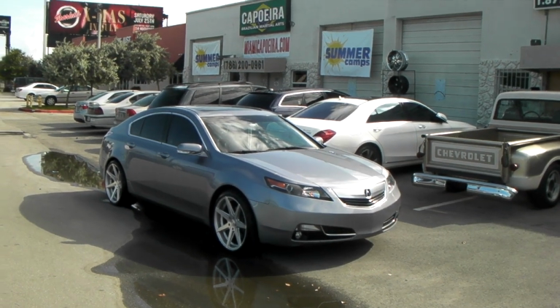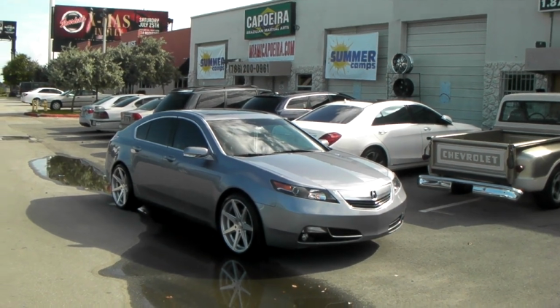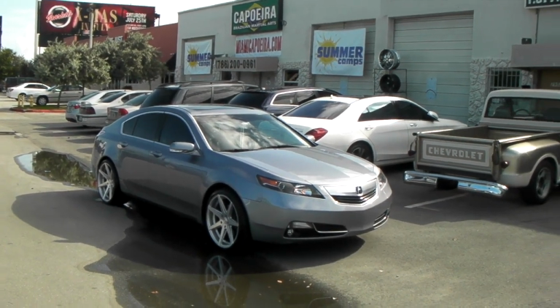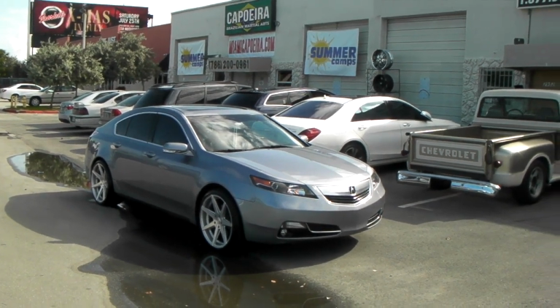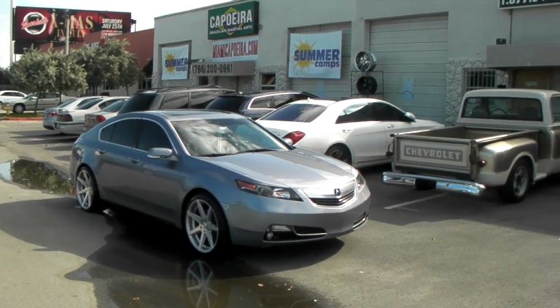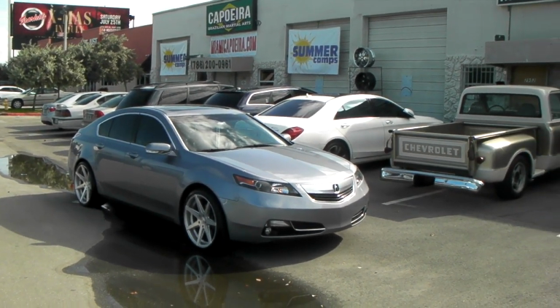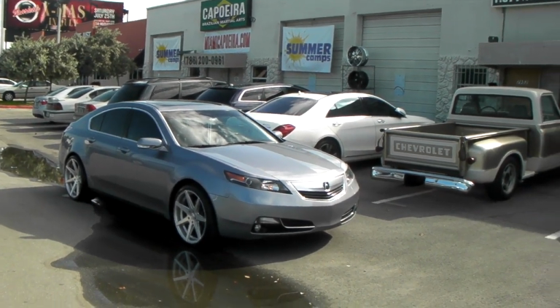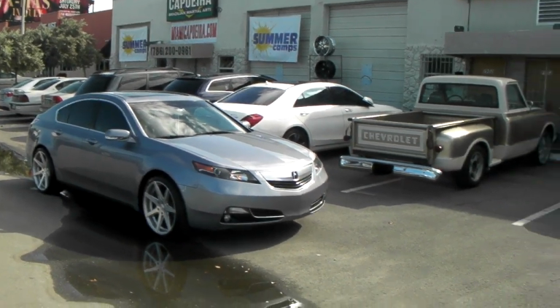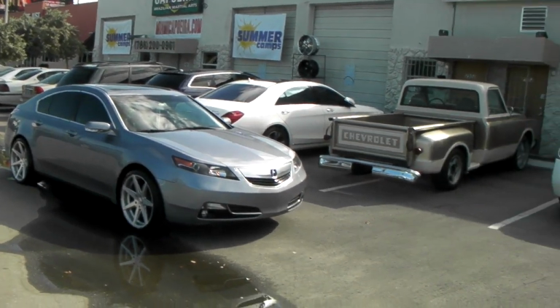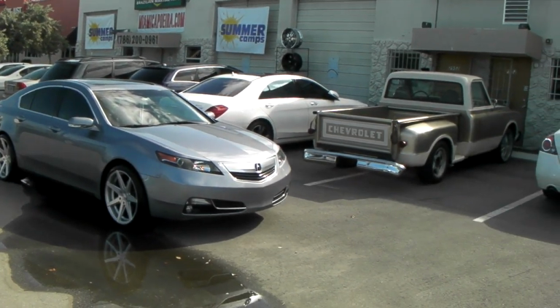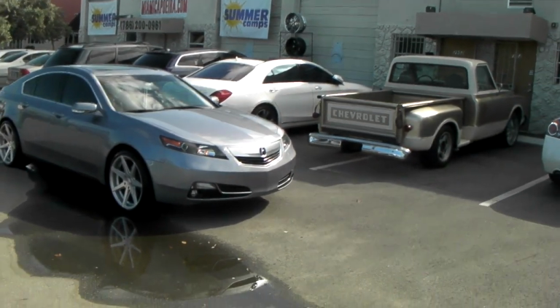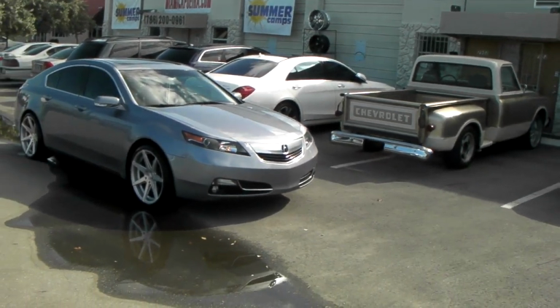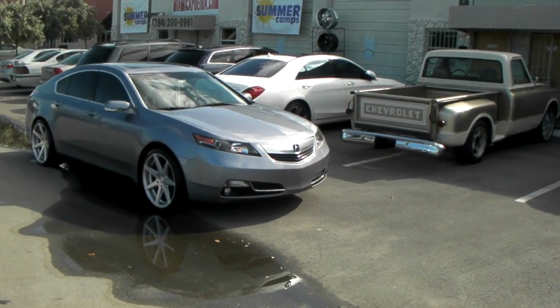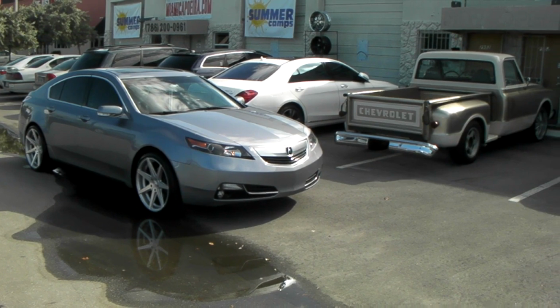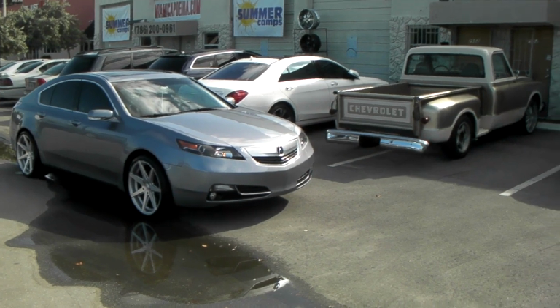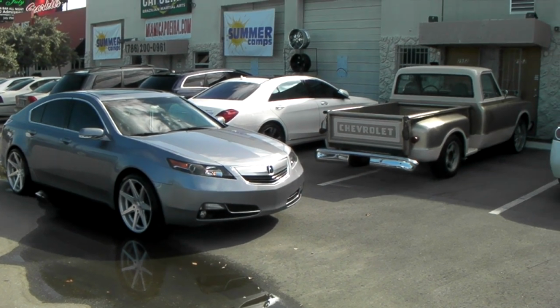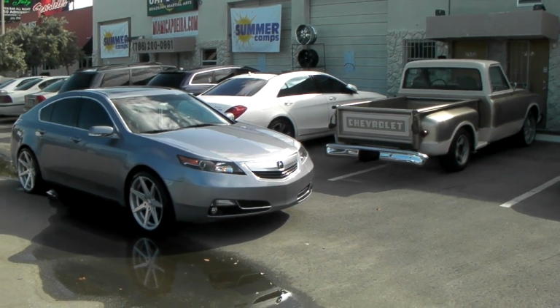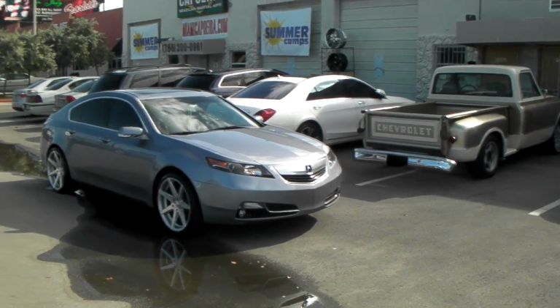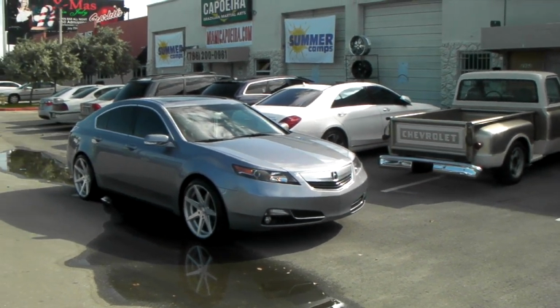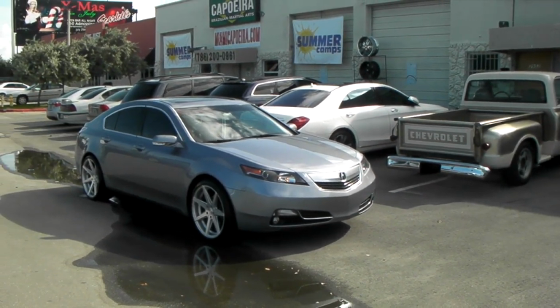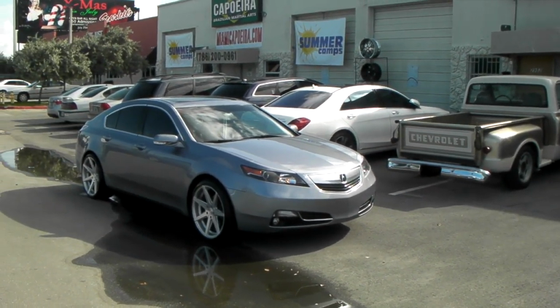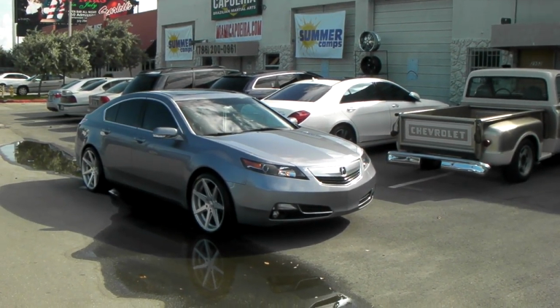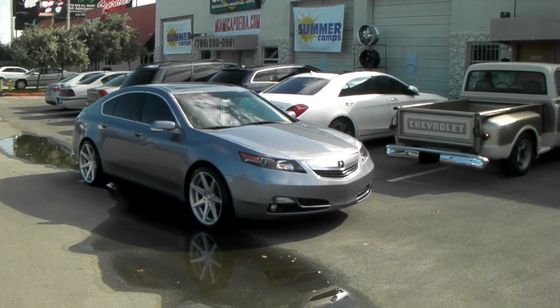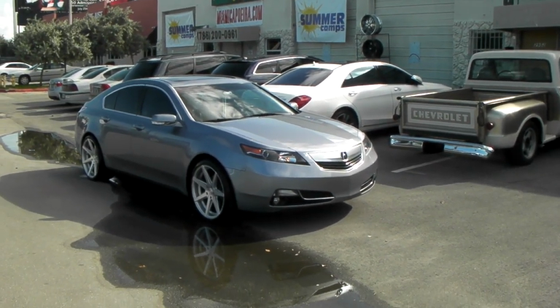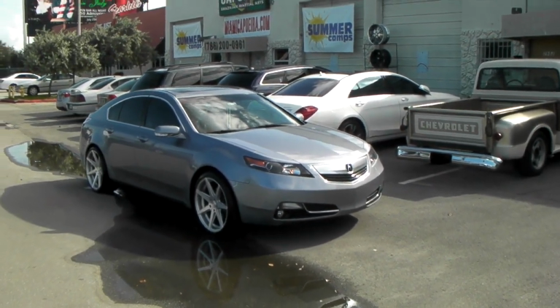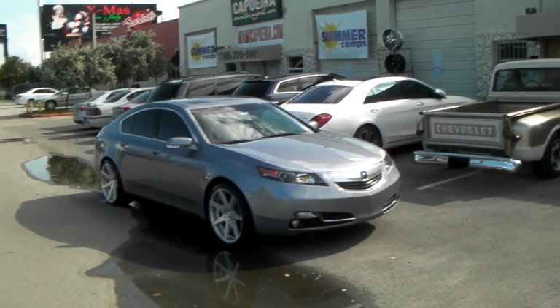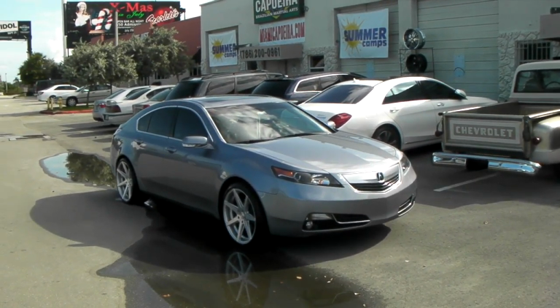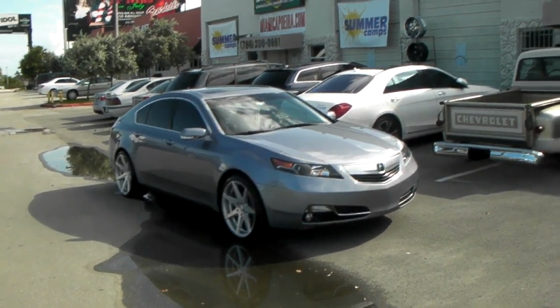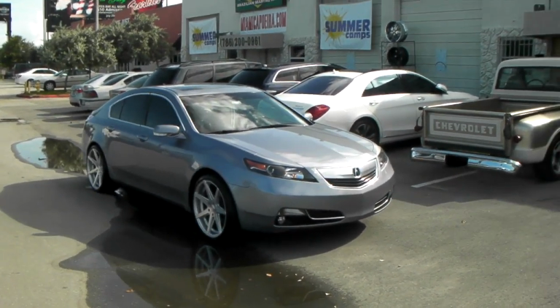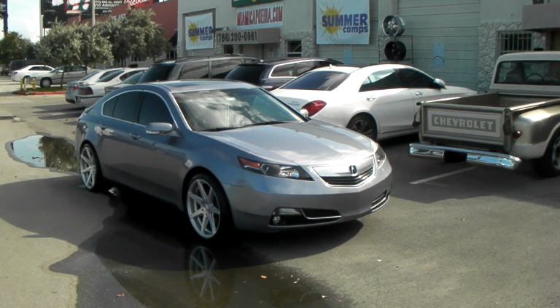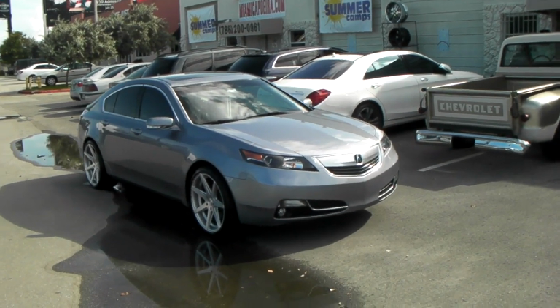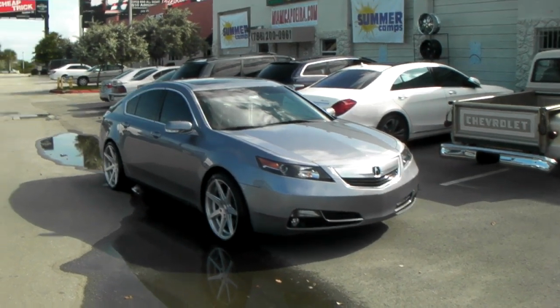It's your boy KB from Doves & Tires TV — tires a little more, shift to your door. Find us online at DovesAndTires.com or call us at 877-544-8473.